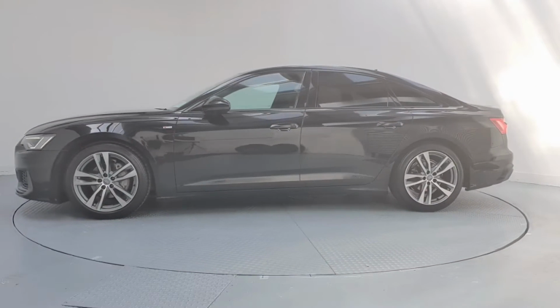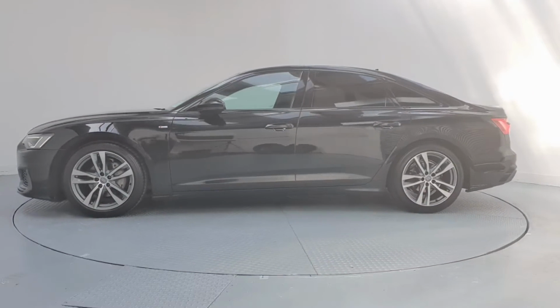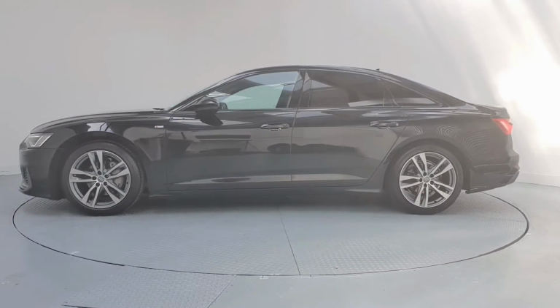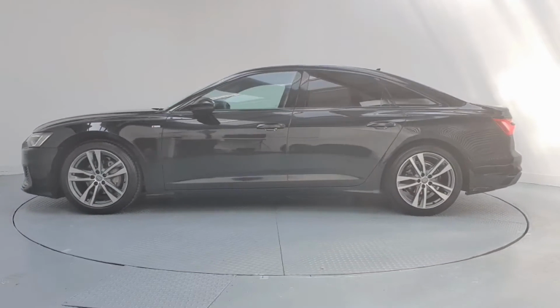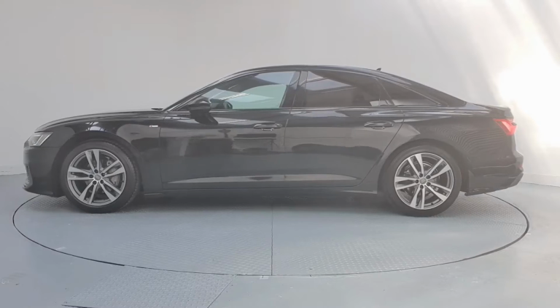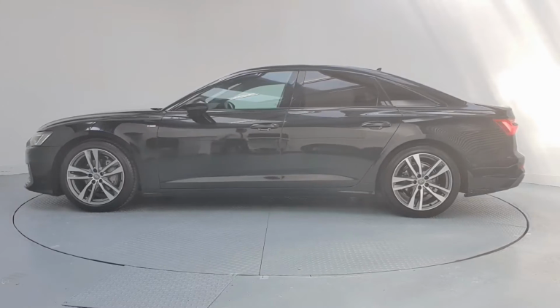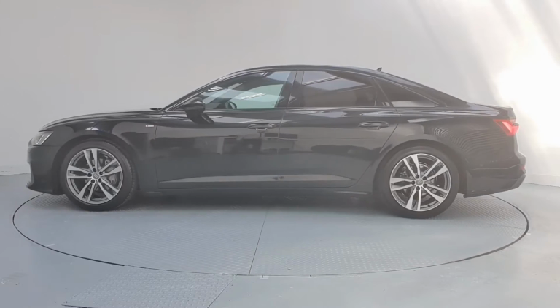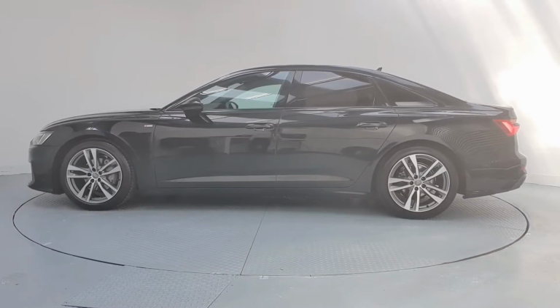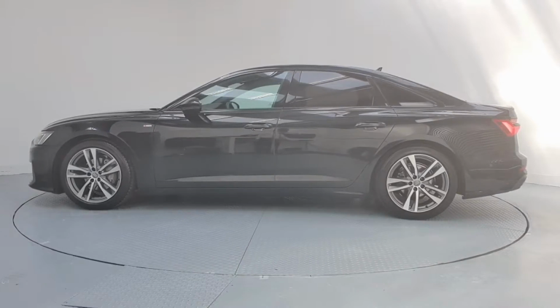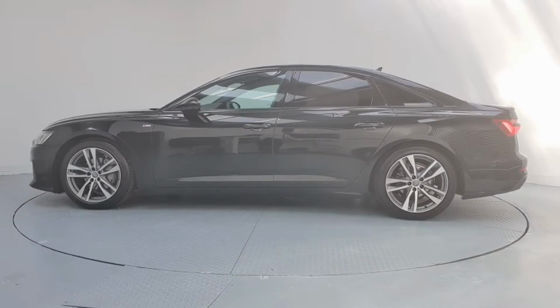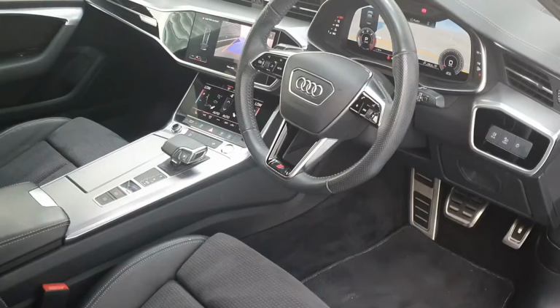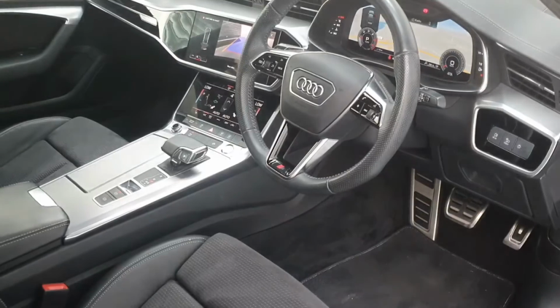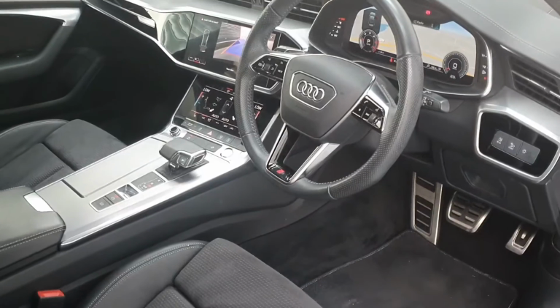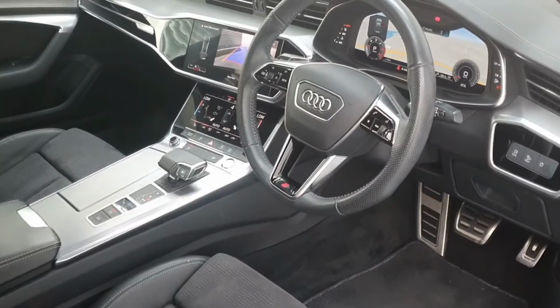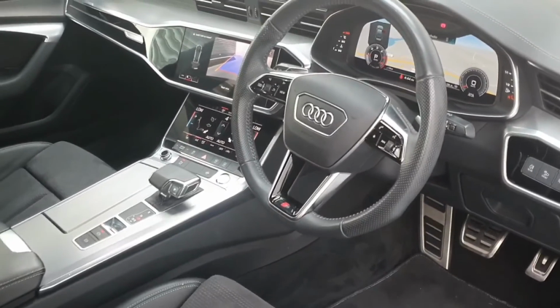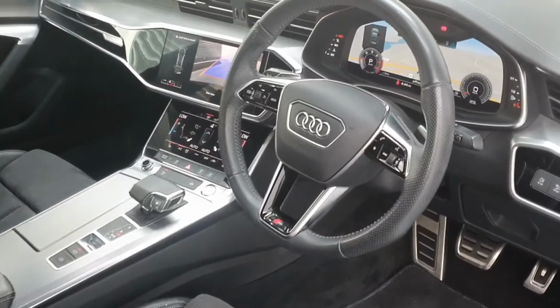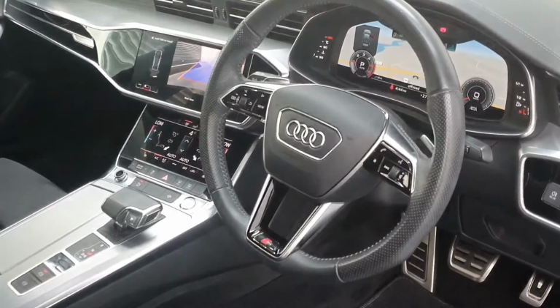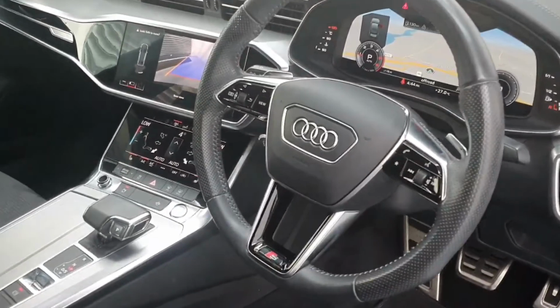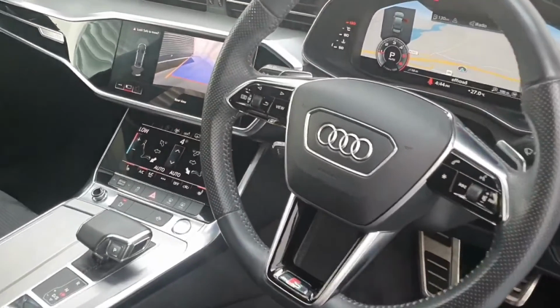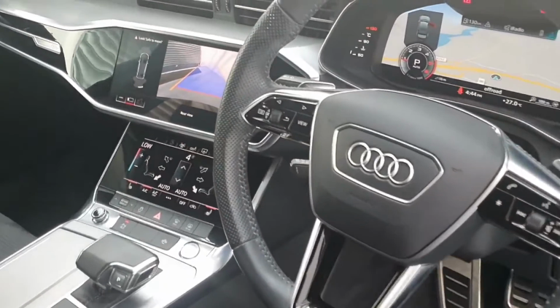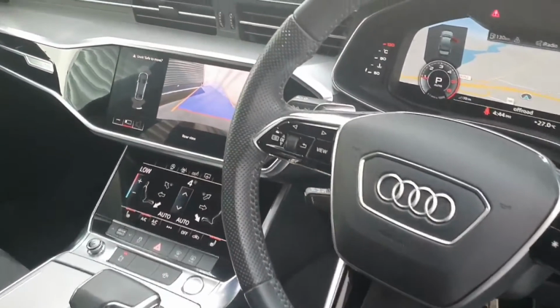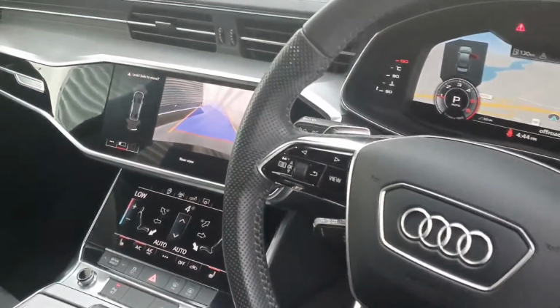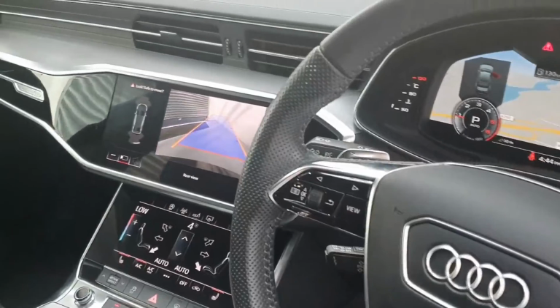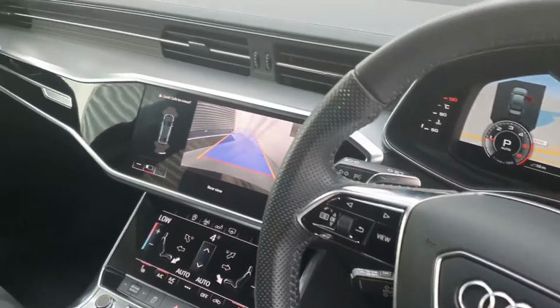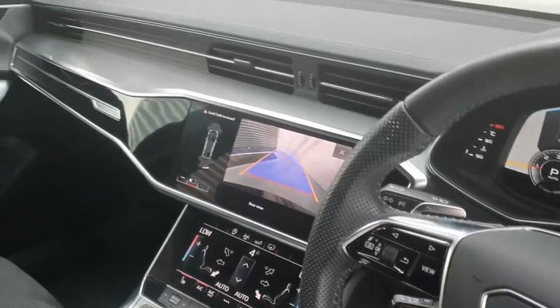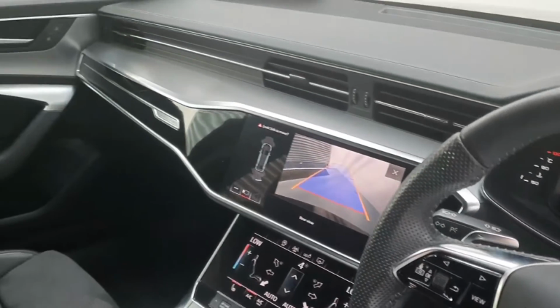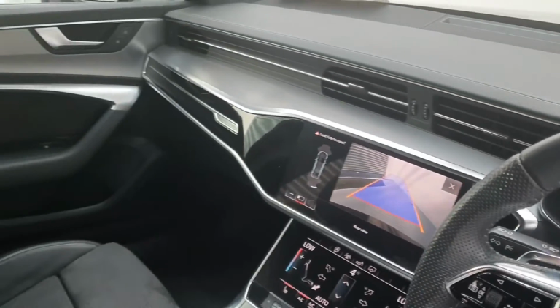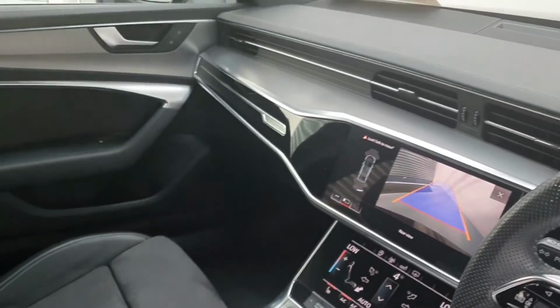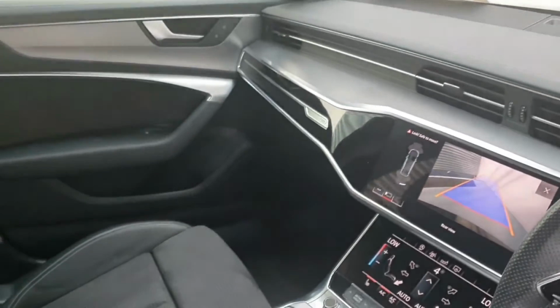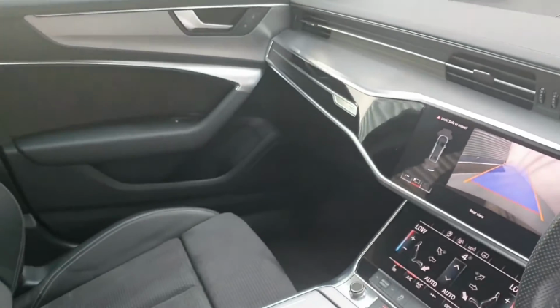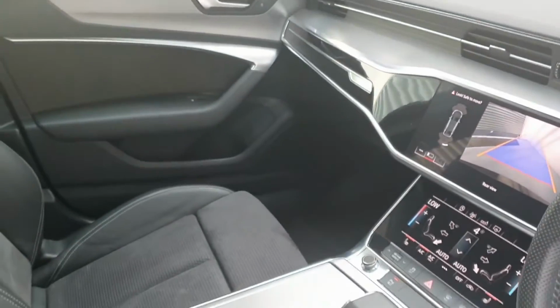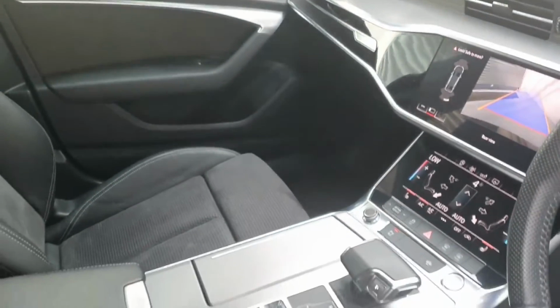The technician checks all the mechanical, interior and exterior aspects of the vehicle before giving your Audi a full road test, and then provides a detailed written report.